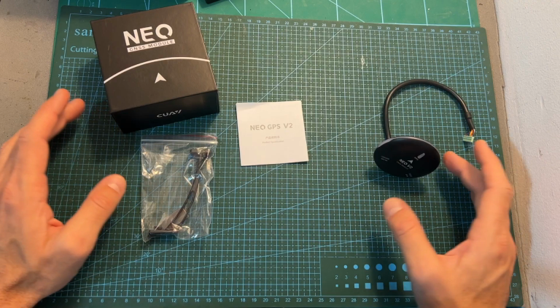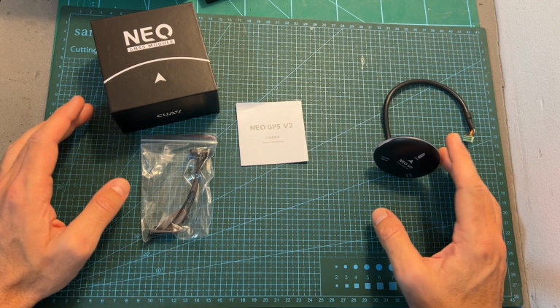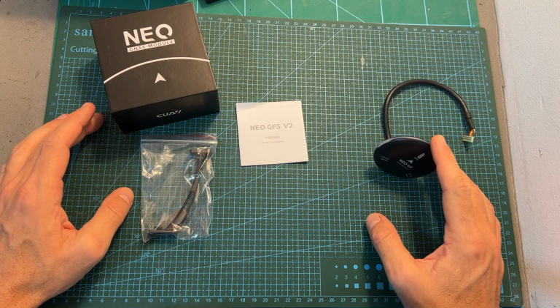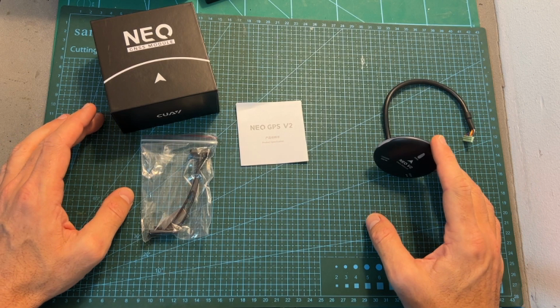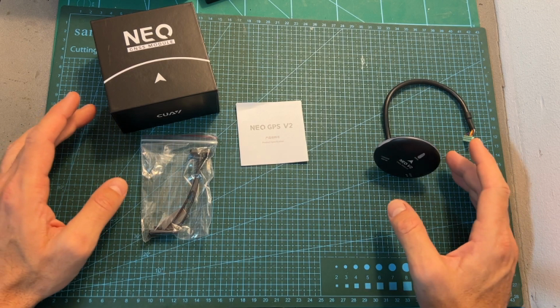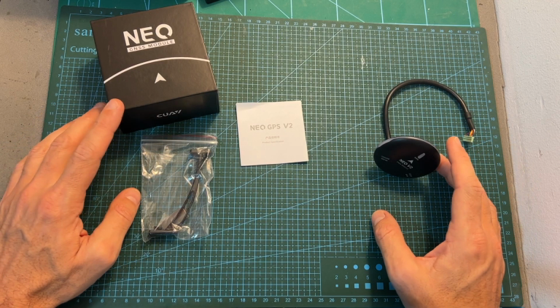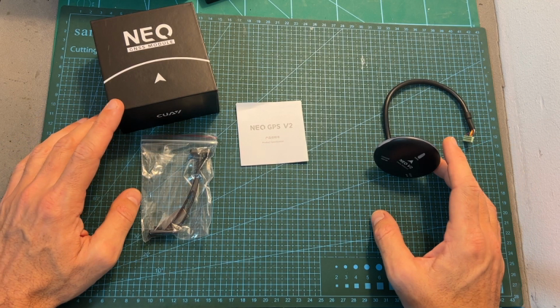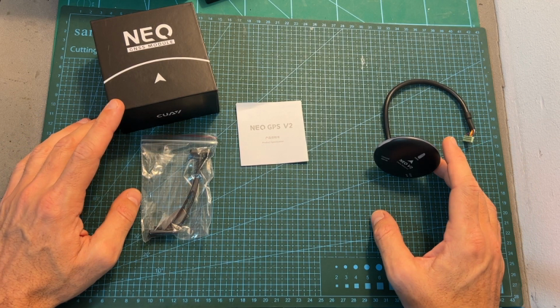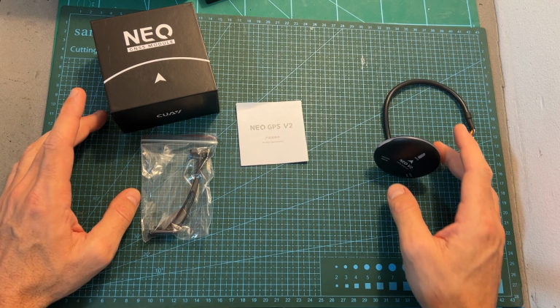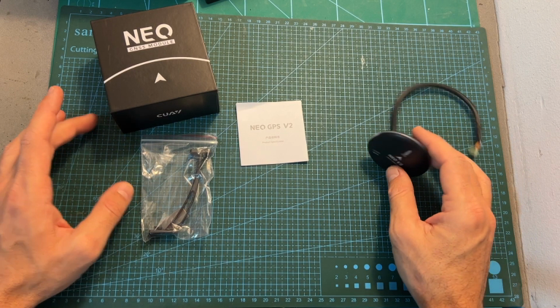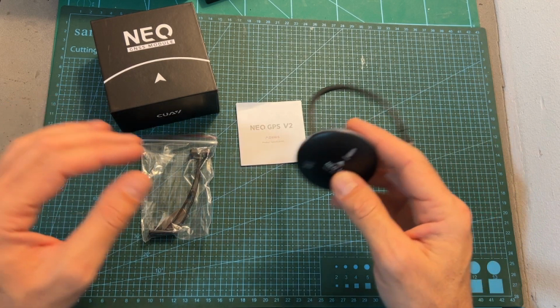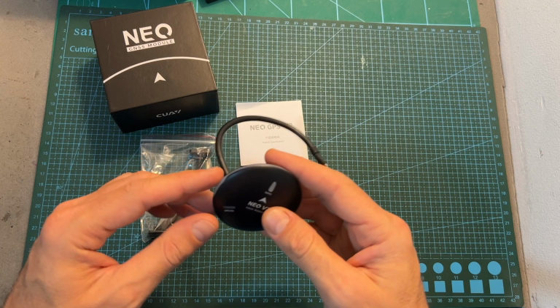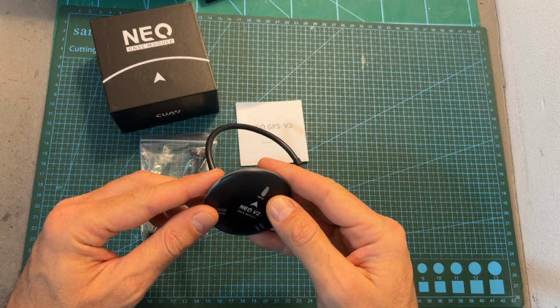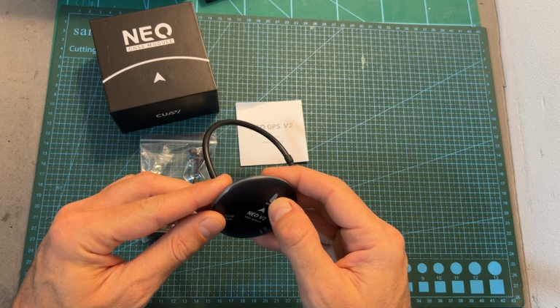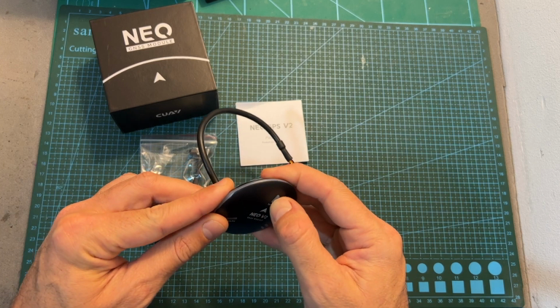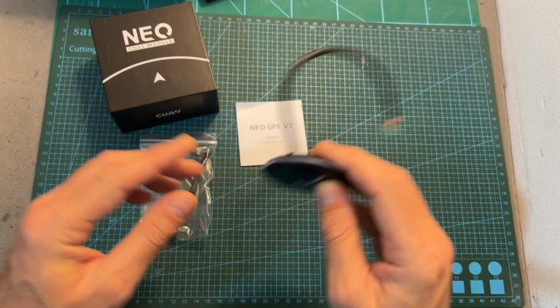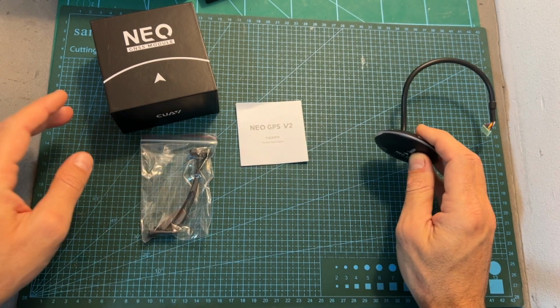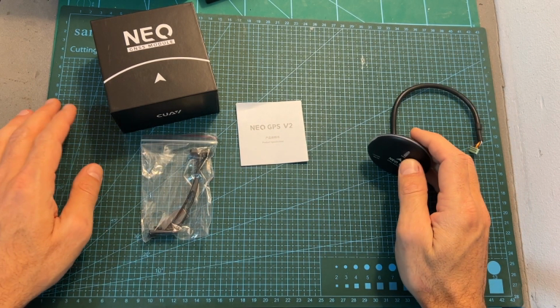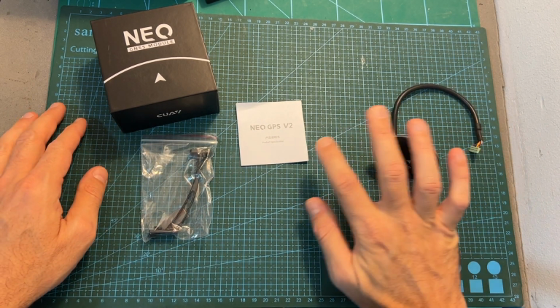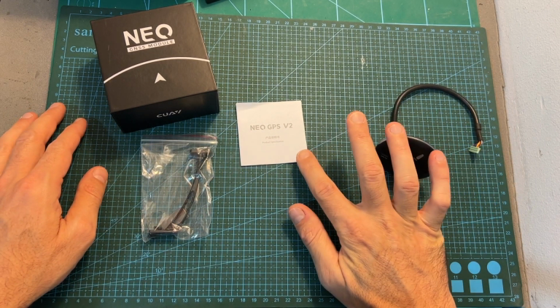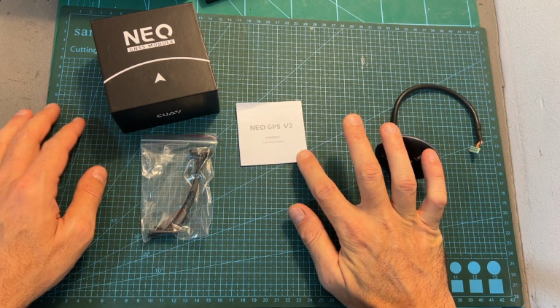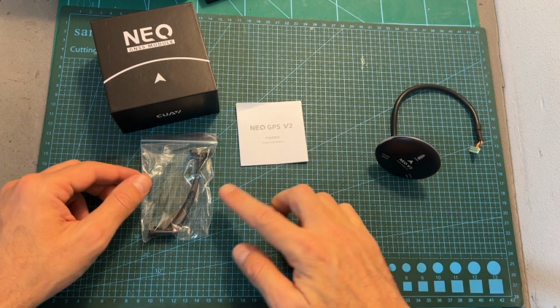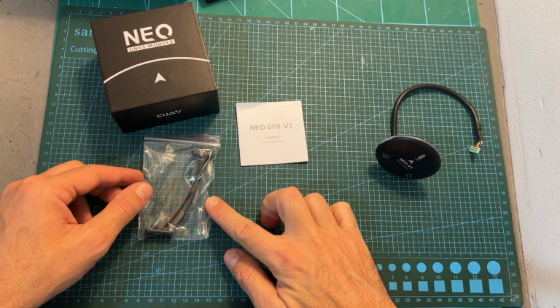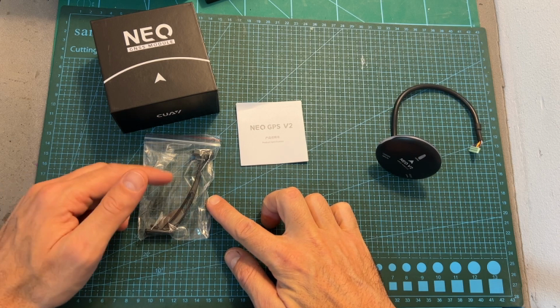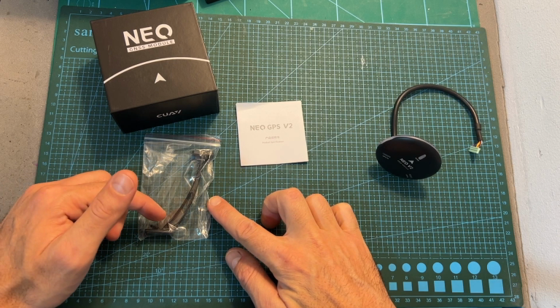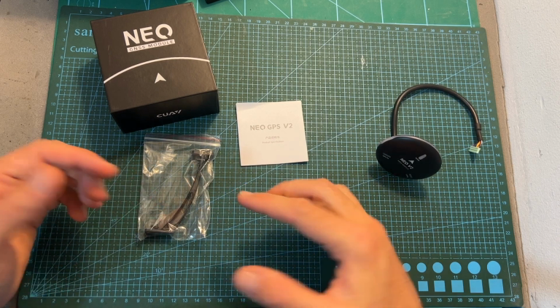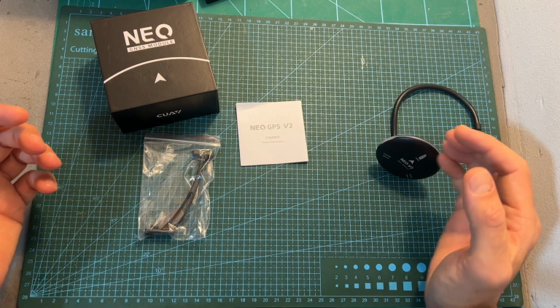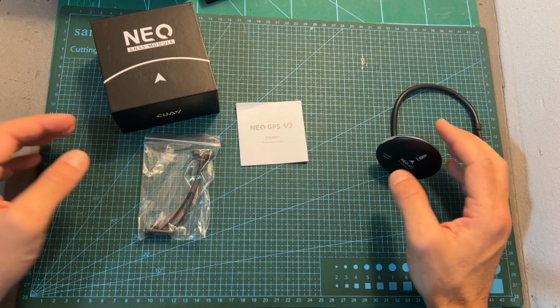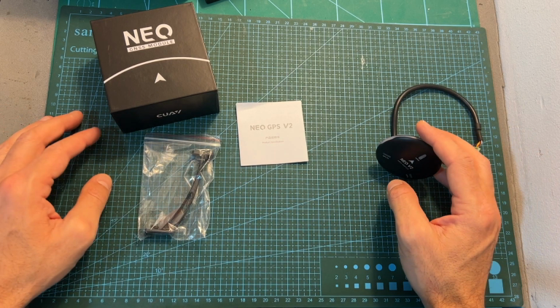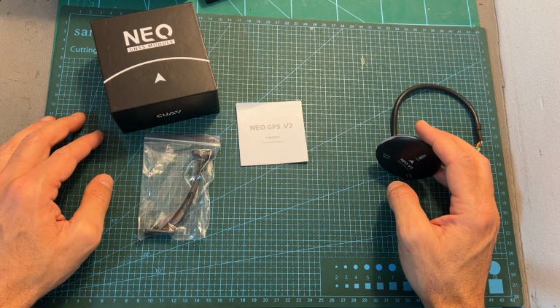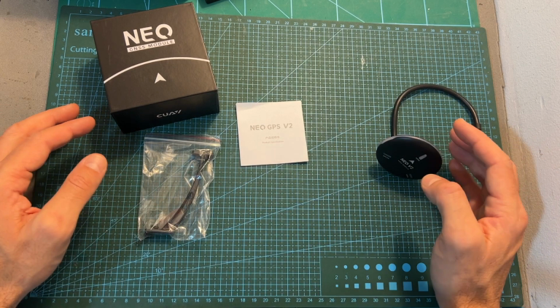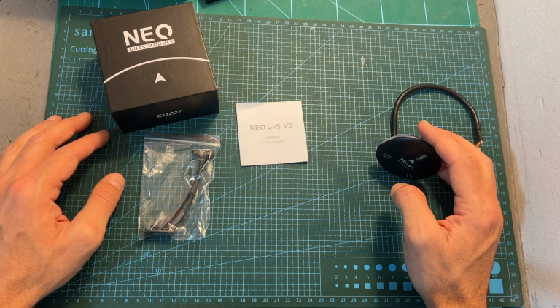As for the Neo V2 GNSS GPS module — which also doubles as a safety switch — it comes with a quick start guide and a bracket with accessories for mounting the GPS unit on top of your drone.